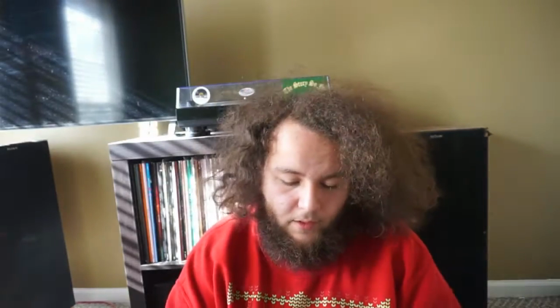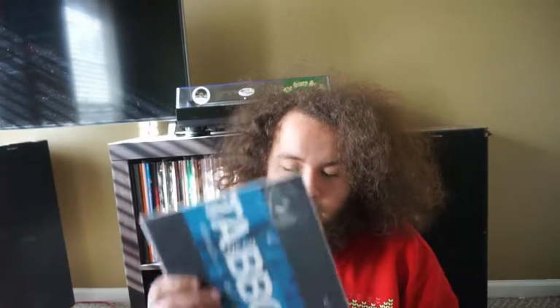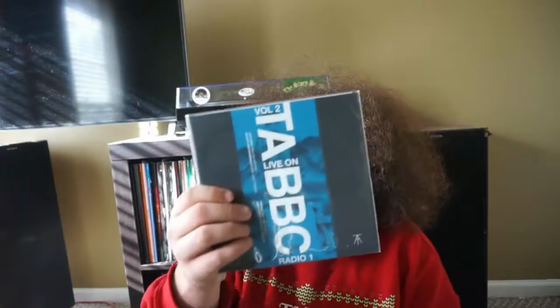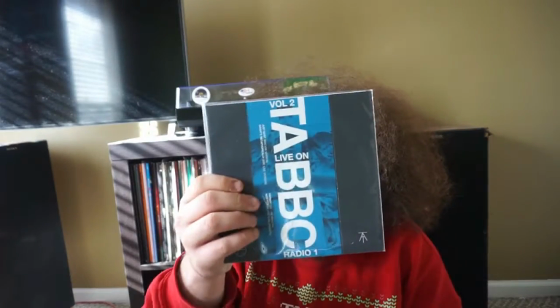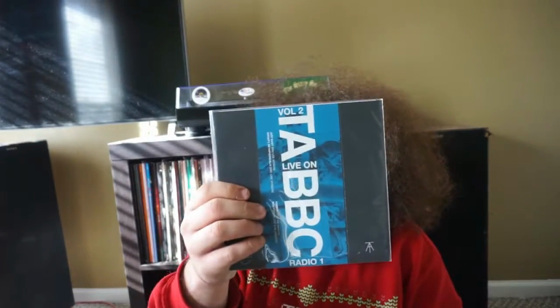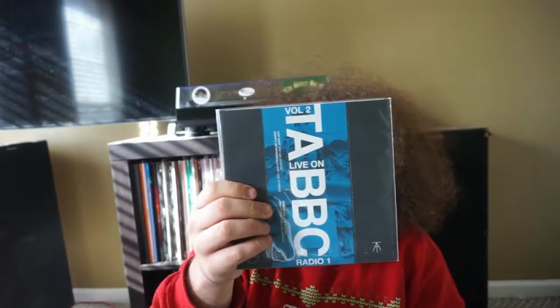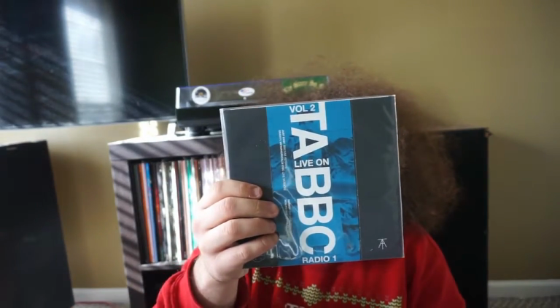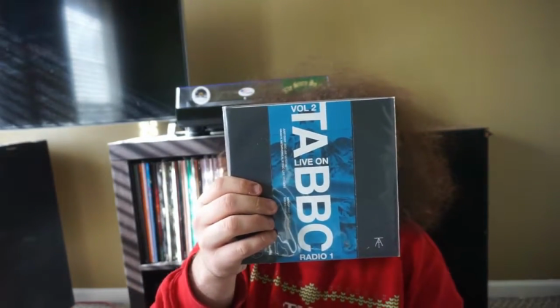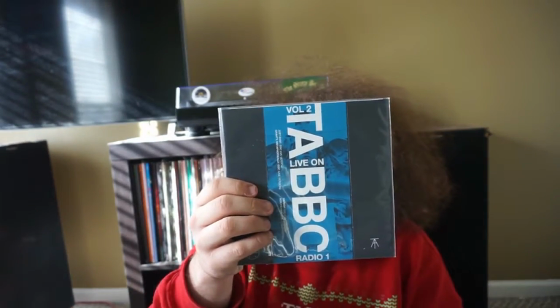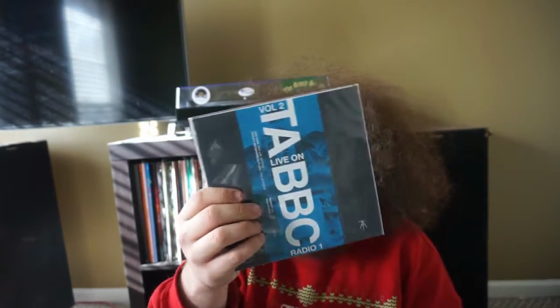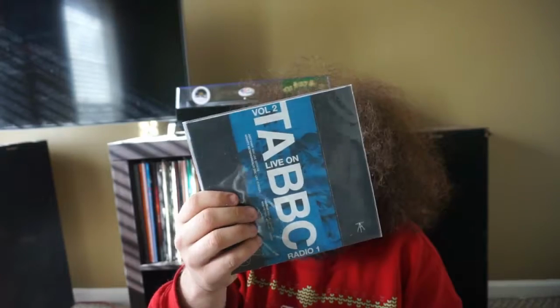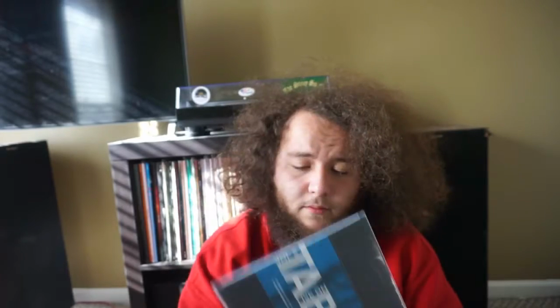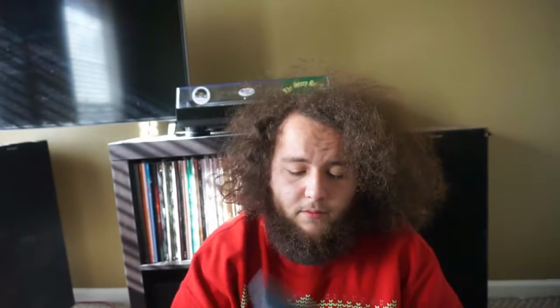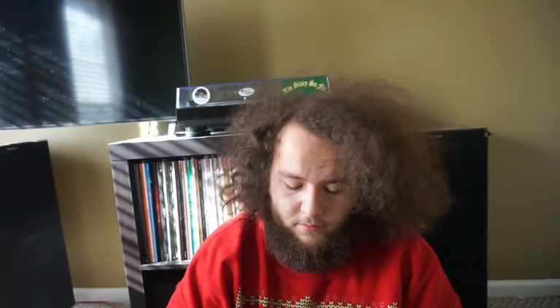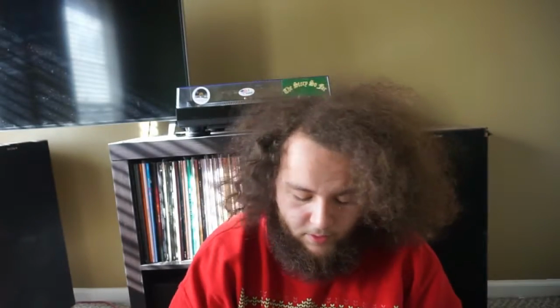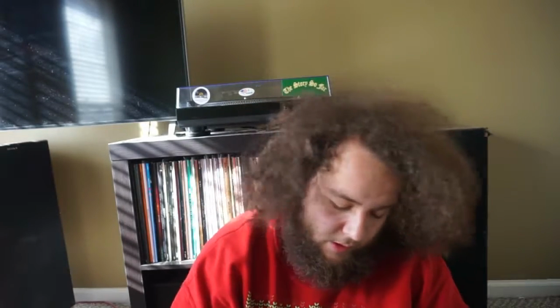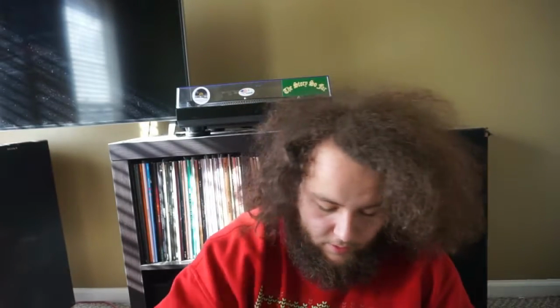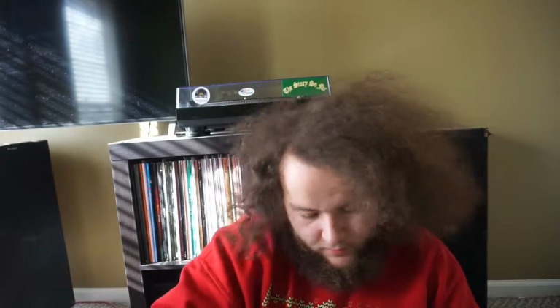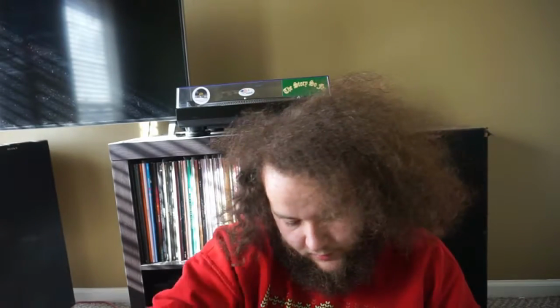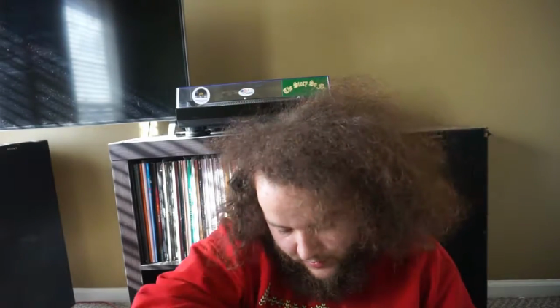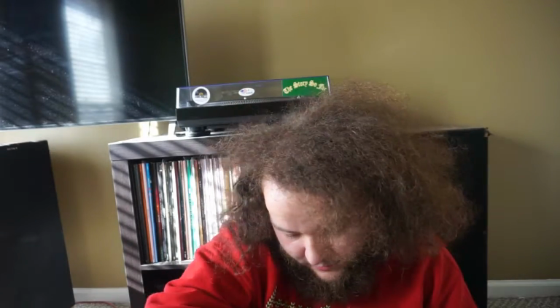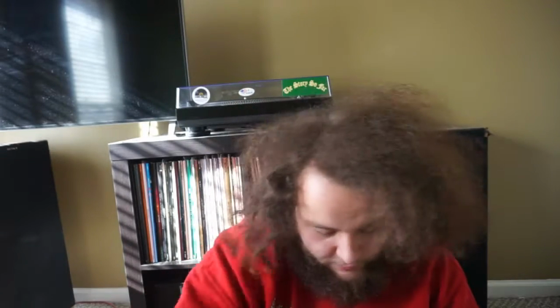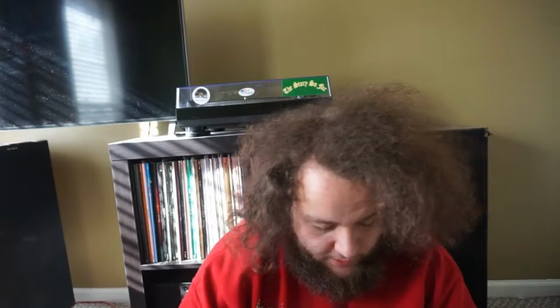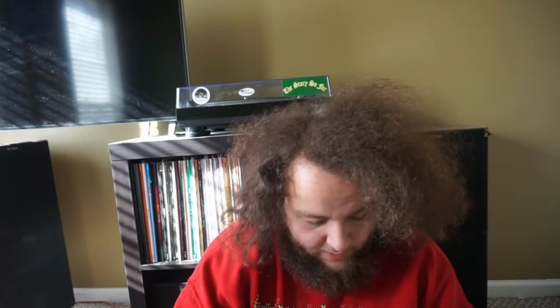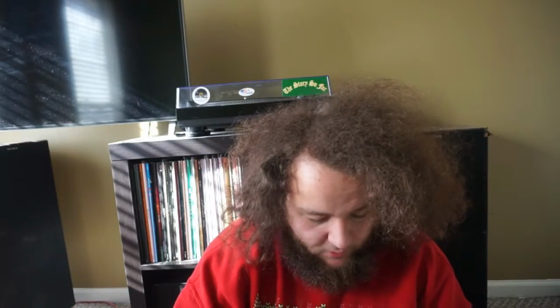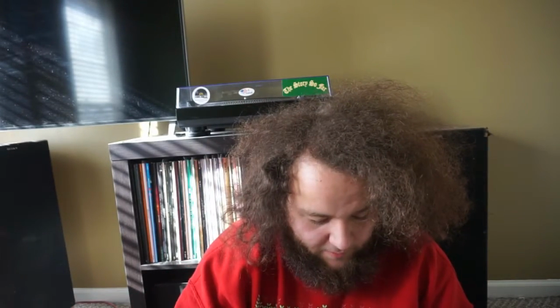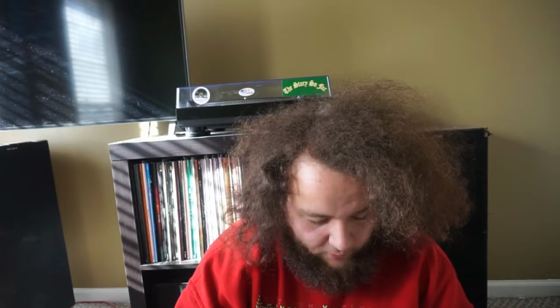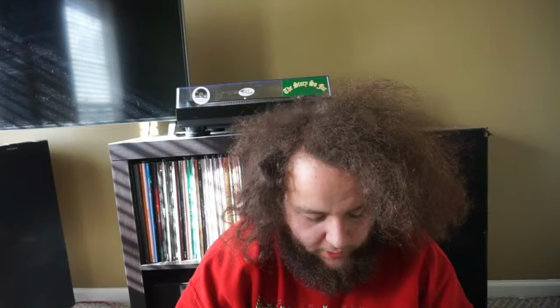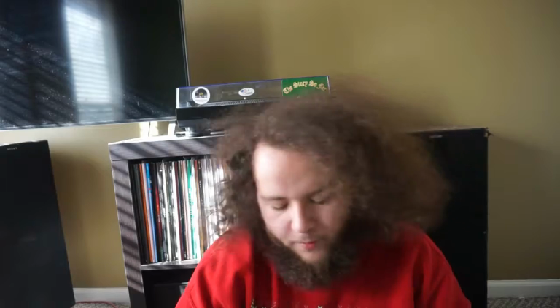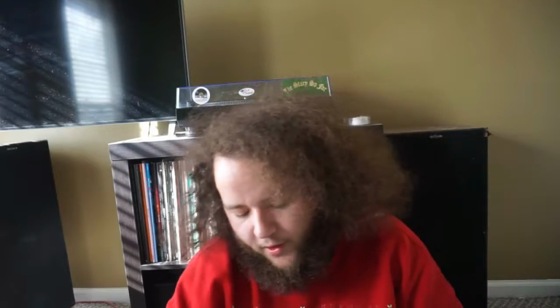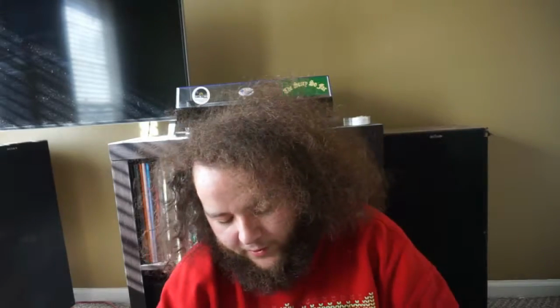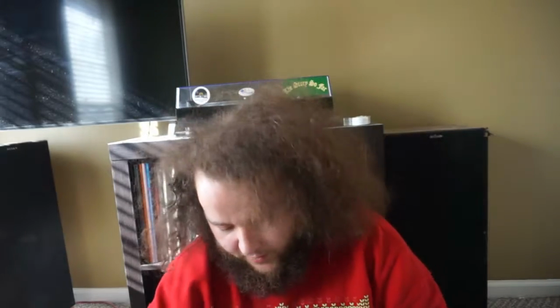They are live at BBC Radio. This one has Just Exist, Gravity Metaphorically, Harbor, and Non-Fiction on it.